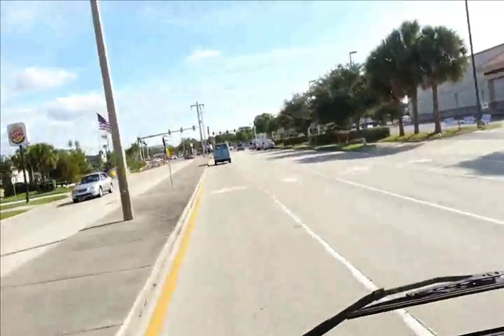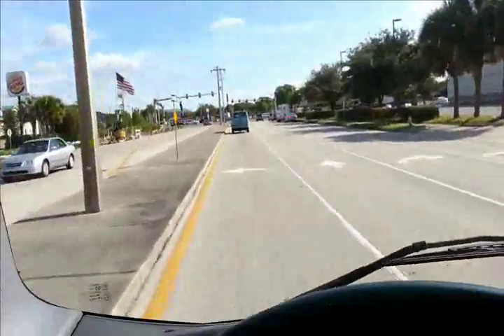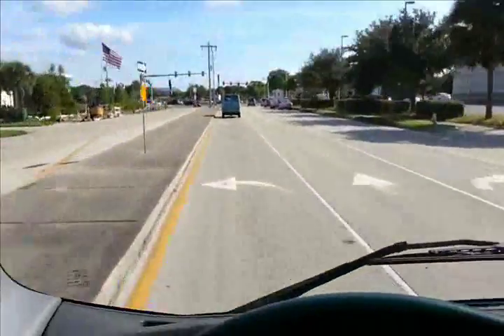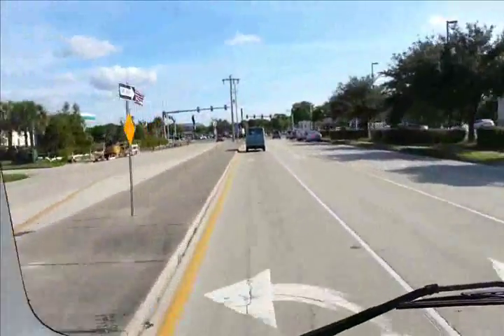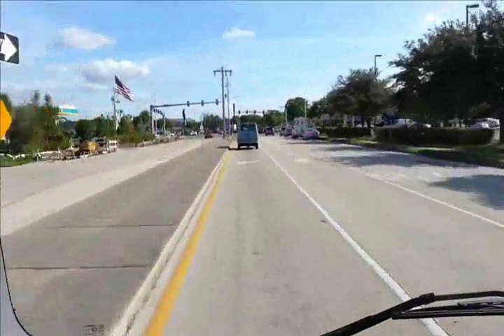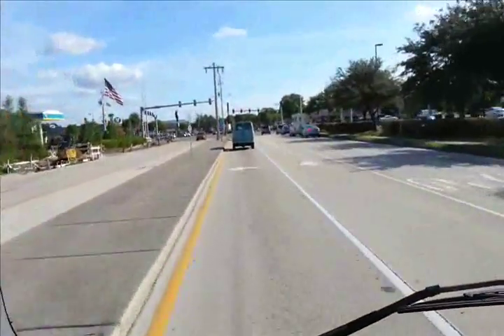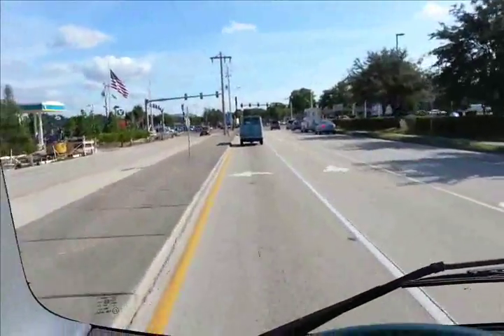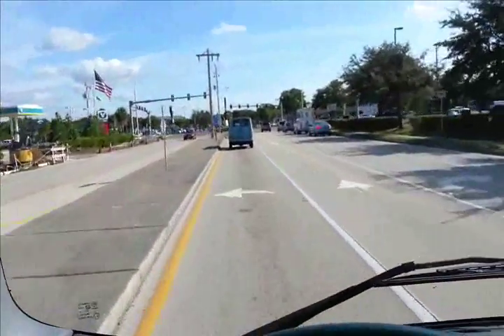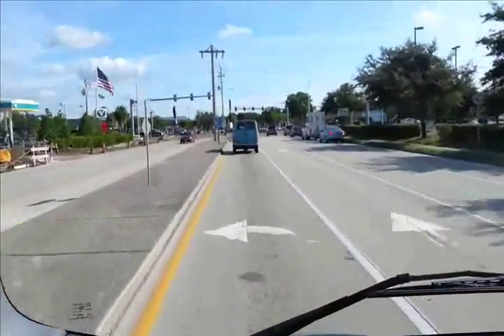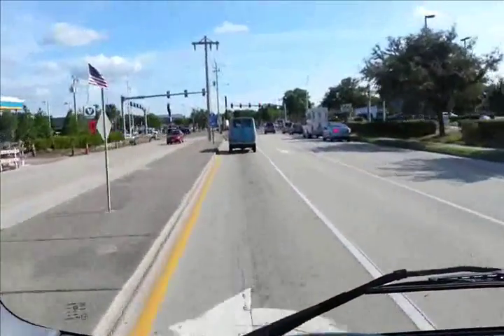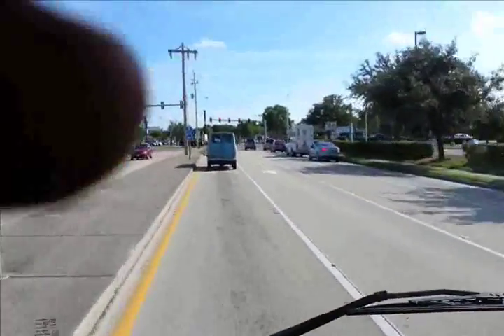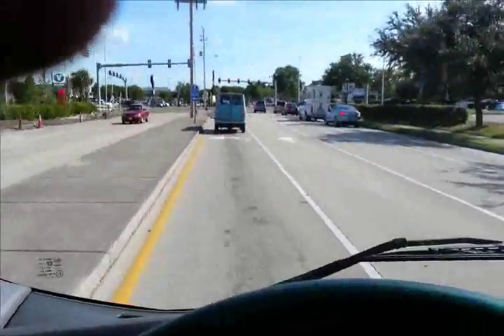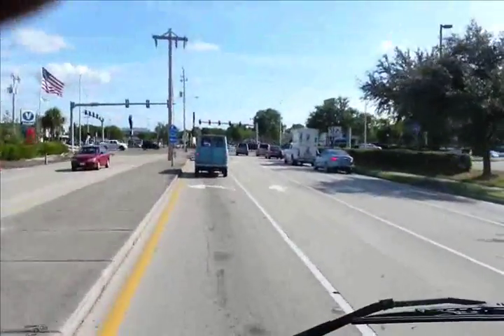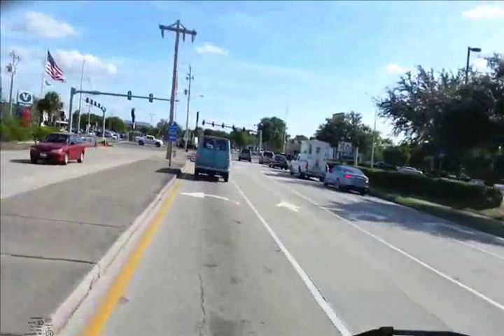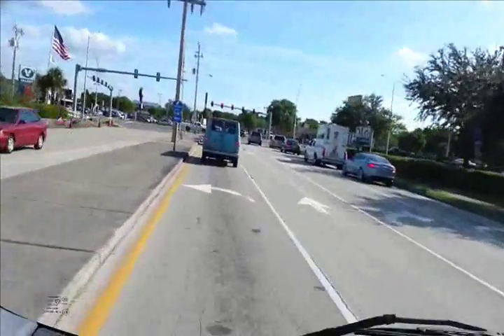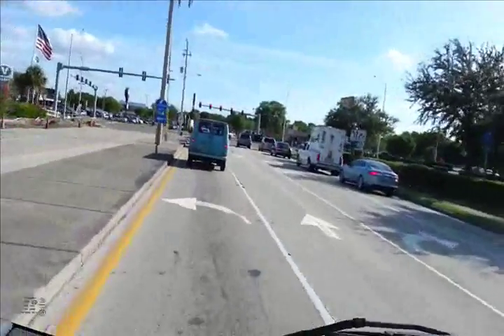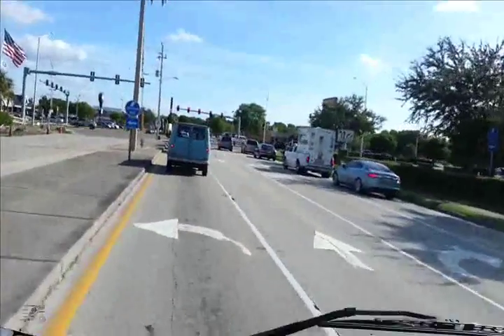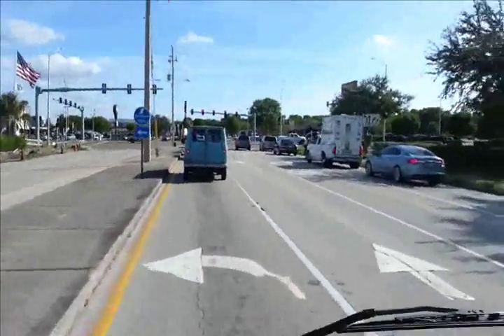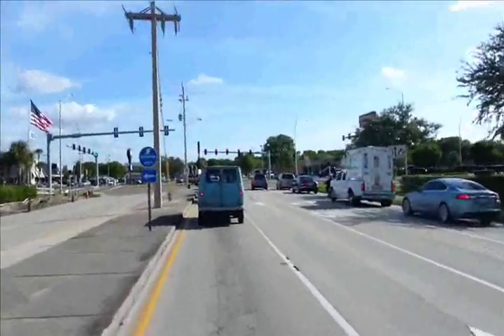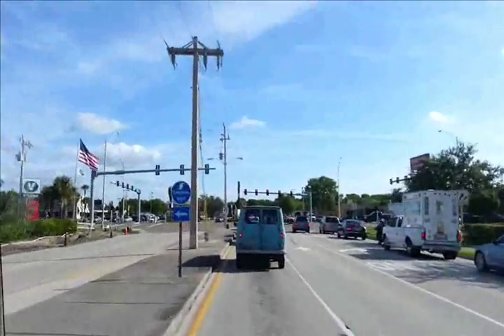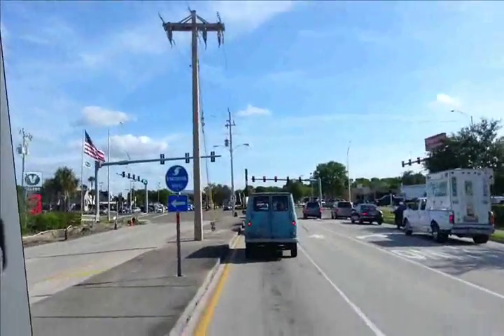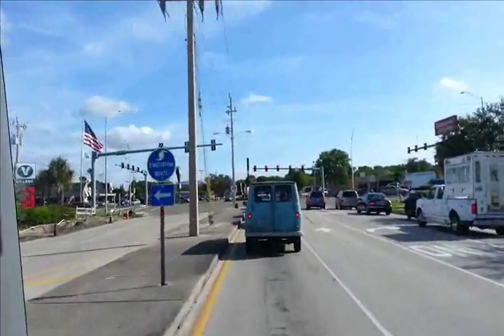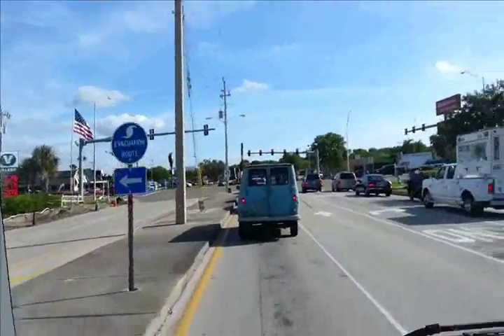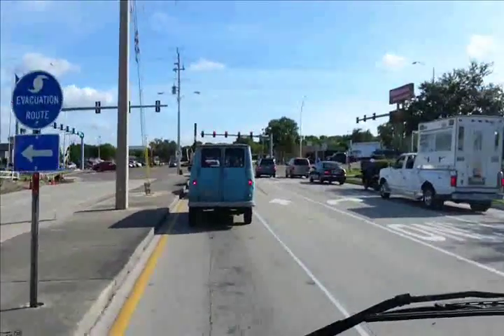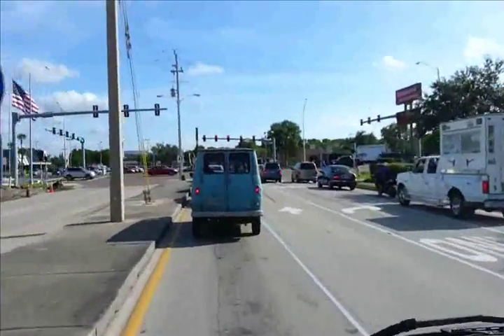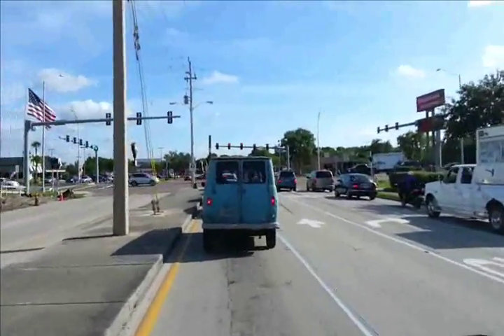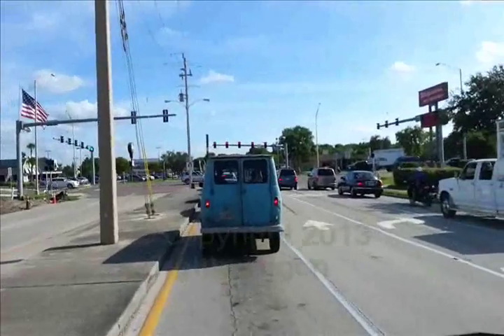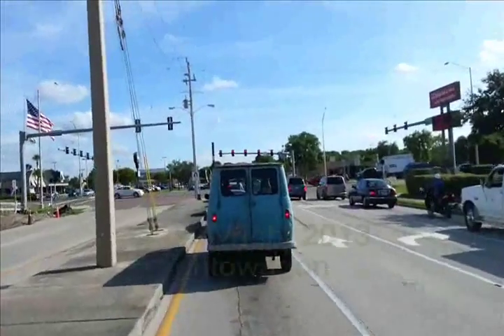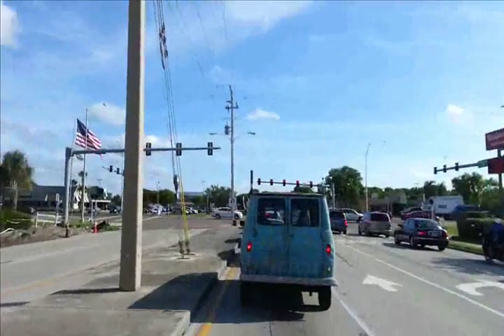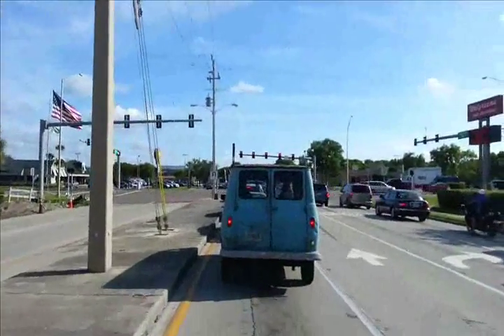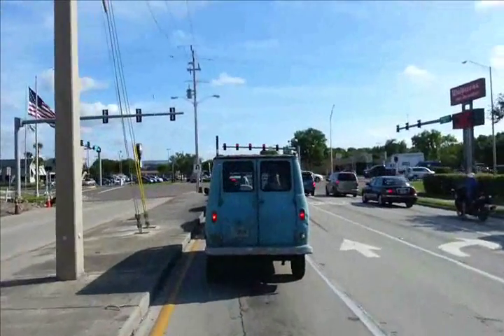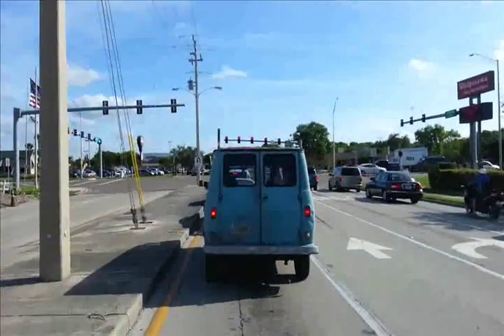Check it out, we got Scooby-Doo in front of us. I try to find this guy now and then. This guy's been riding around in his van for years. It's an awesome Chevy van — Scooby-Doo van right here.